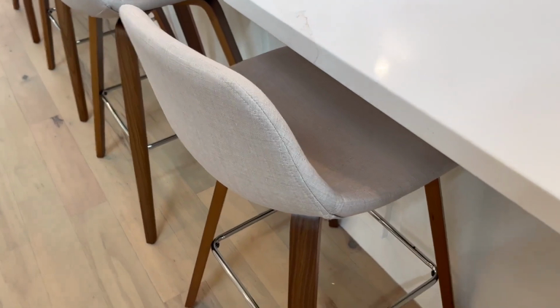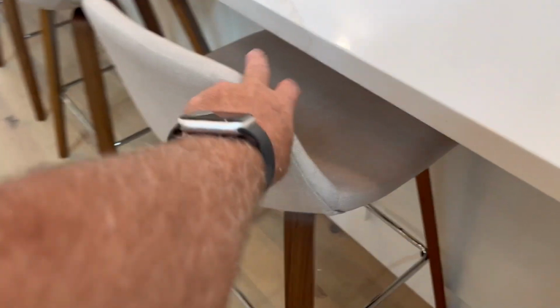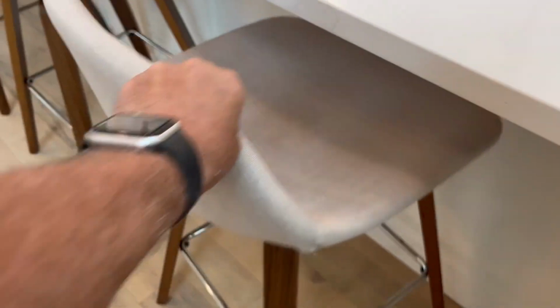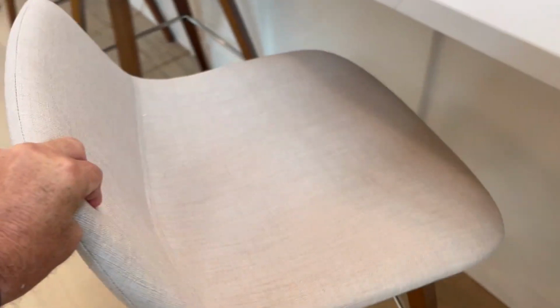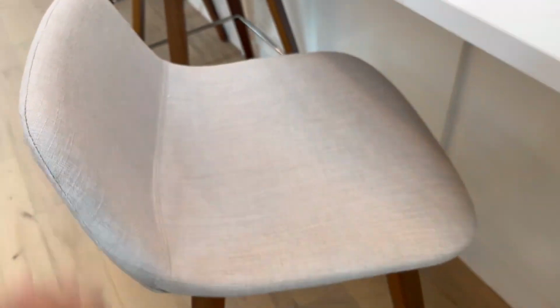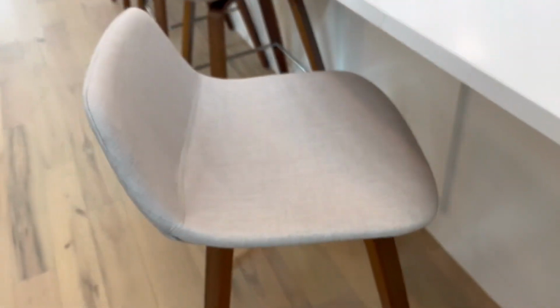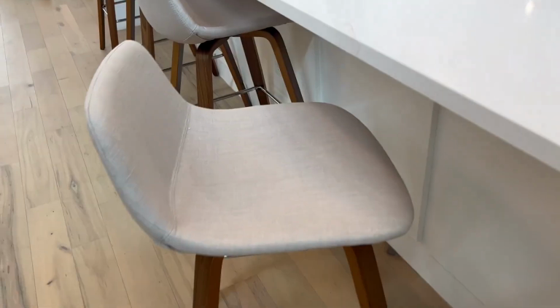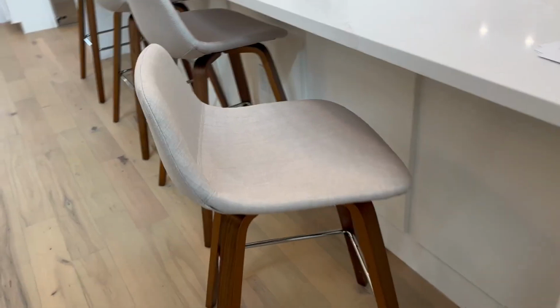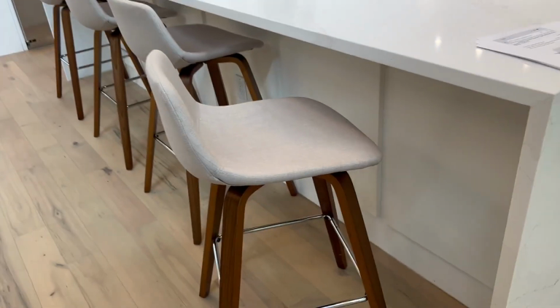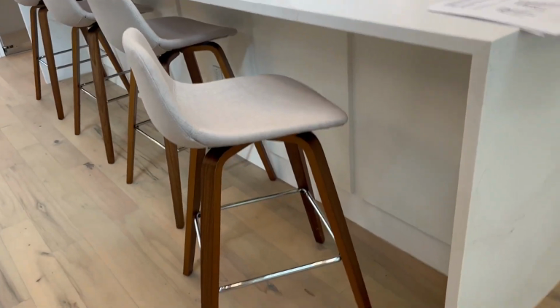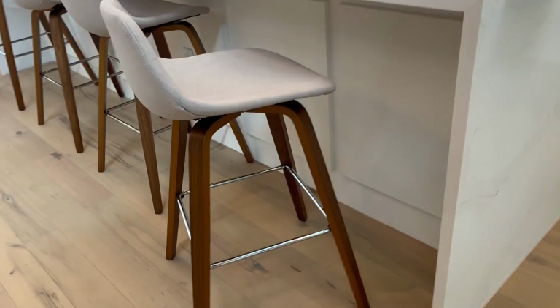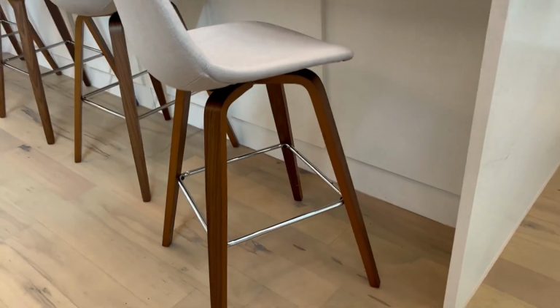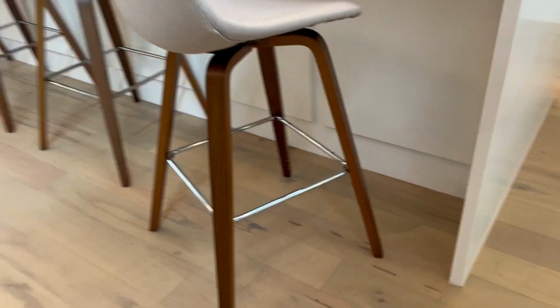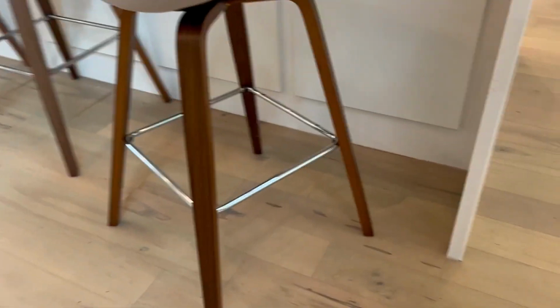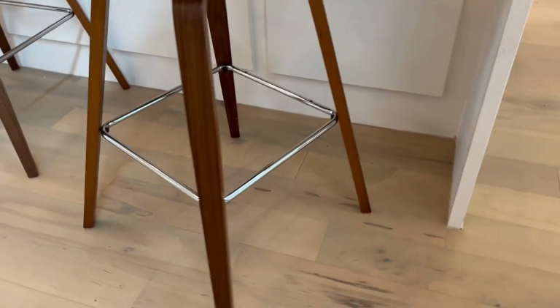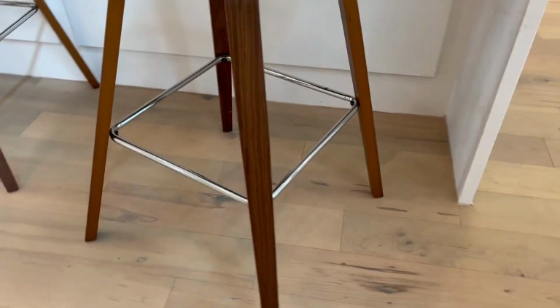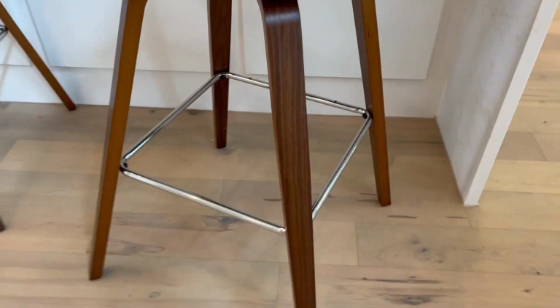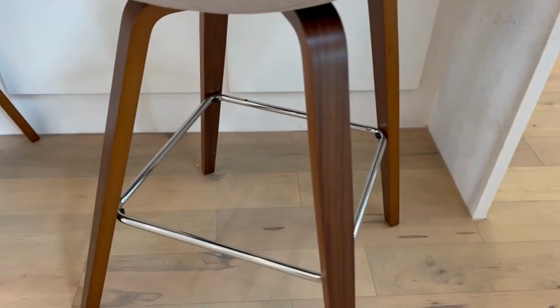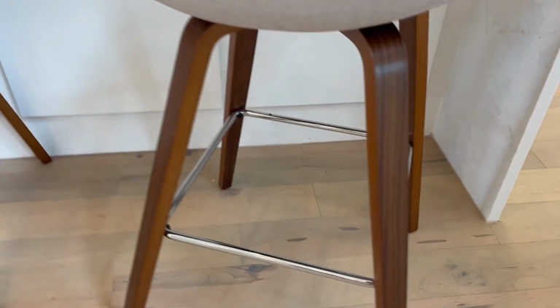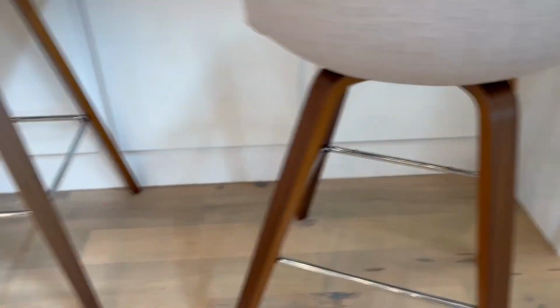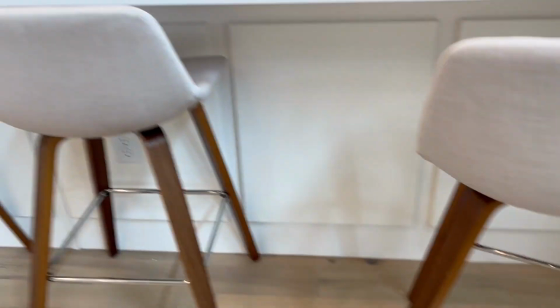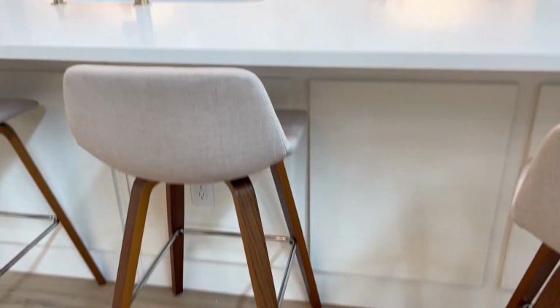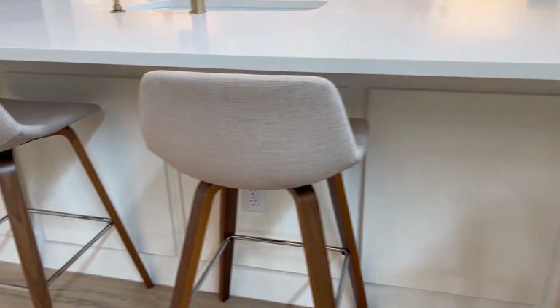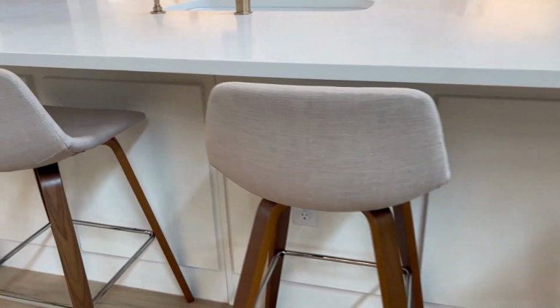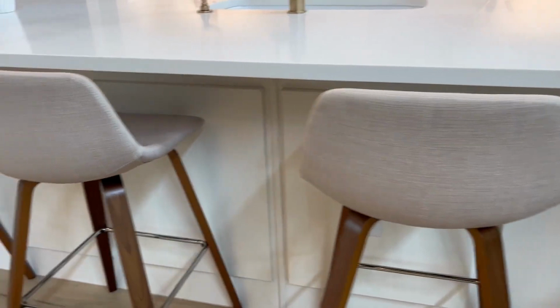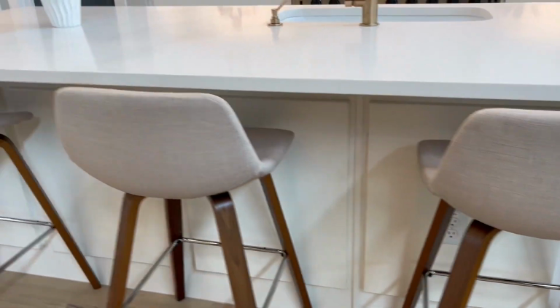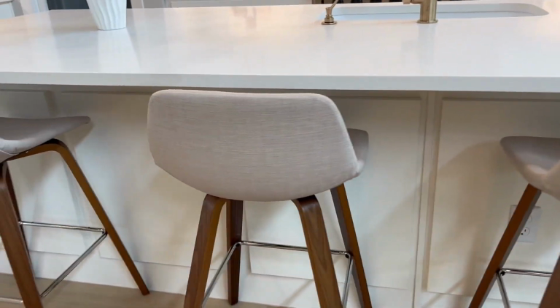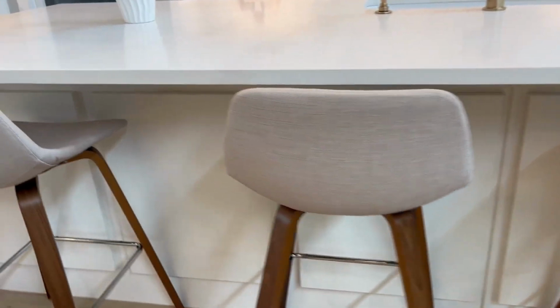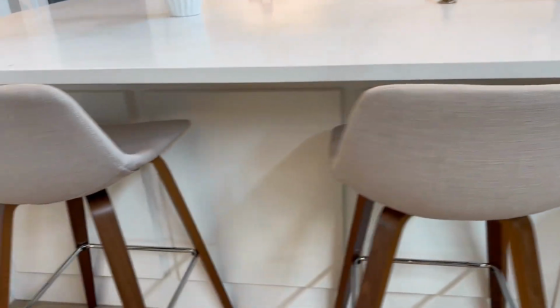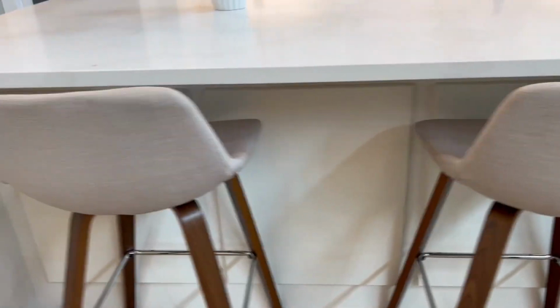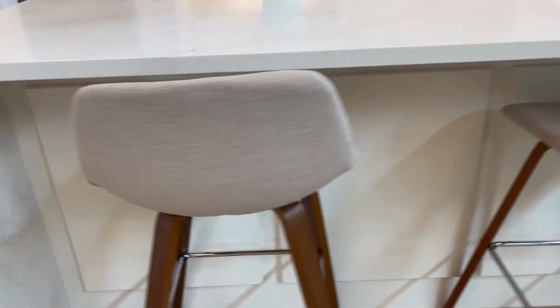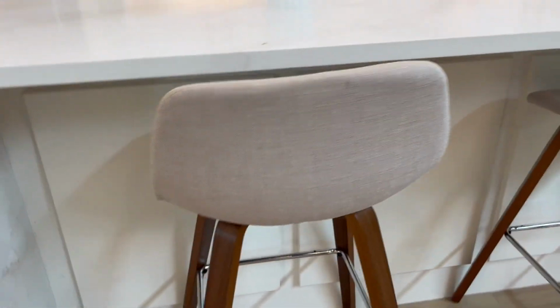These are the fabric-type tan color on the top — I think they come in multiple colors — with the wood legs and chrome brackets down on the bottom. These things are super clean and modern looking.